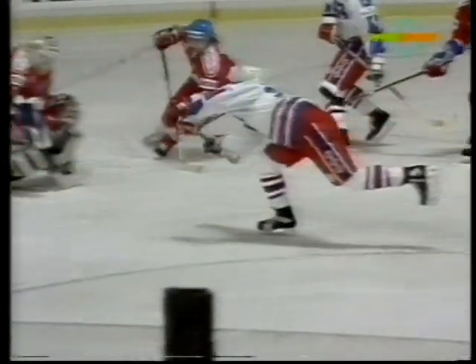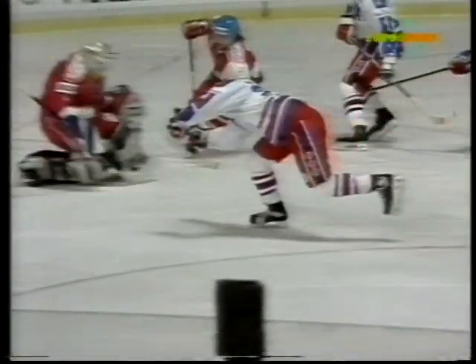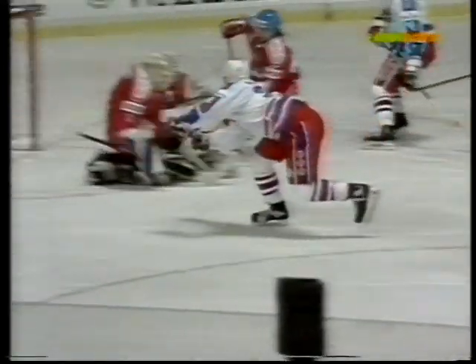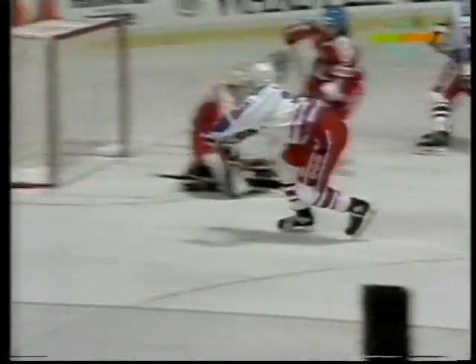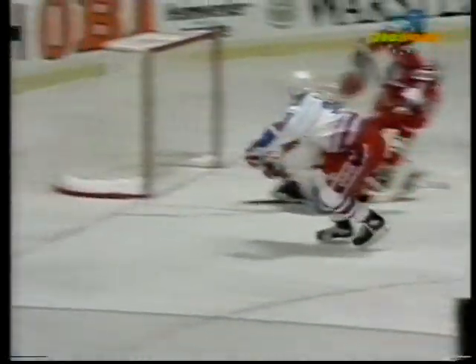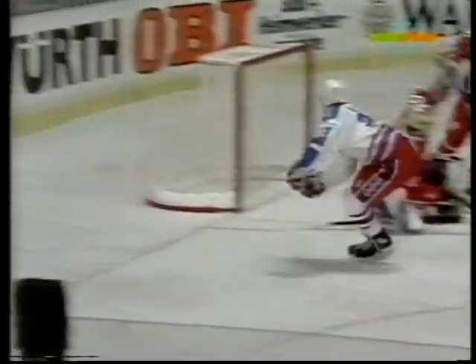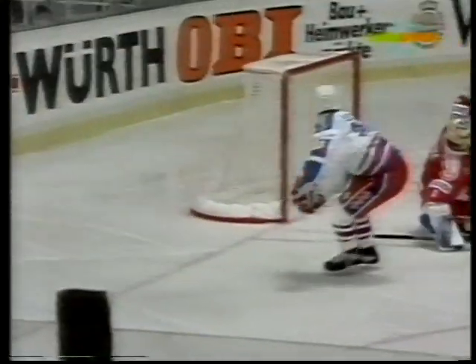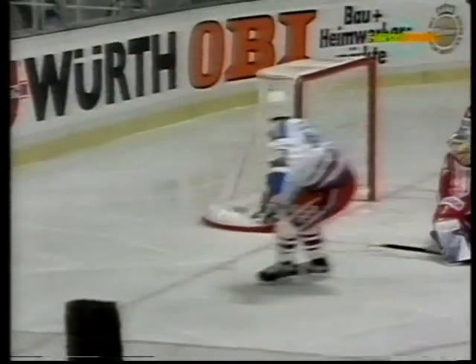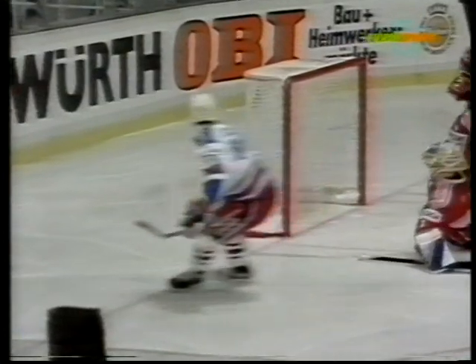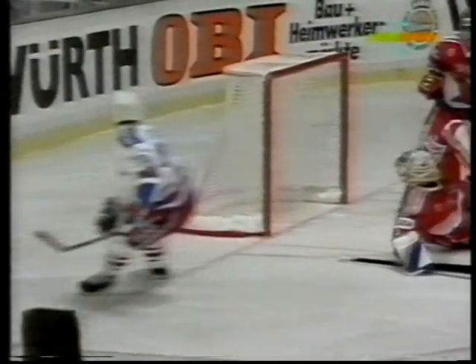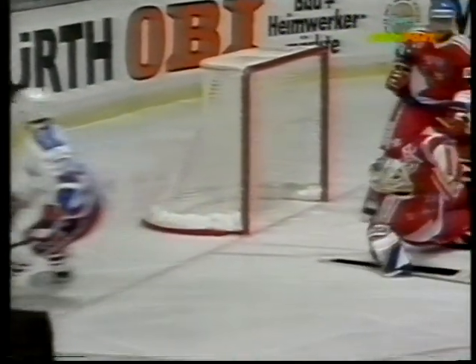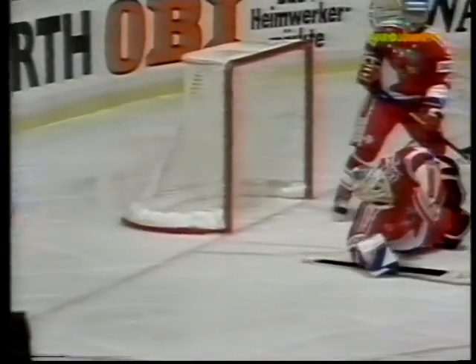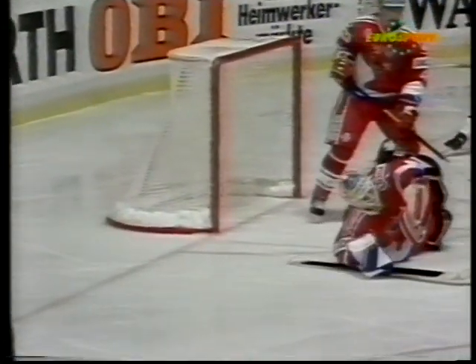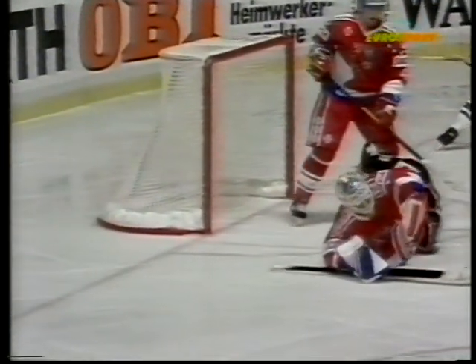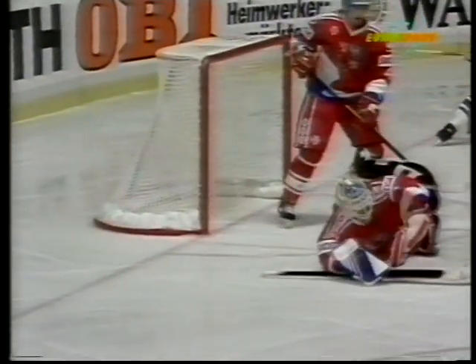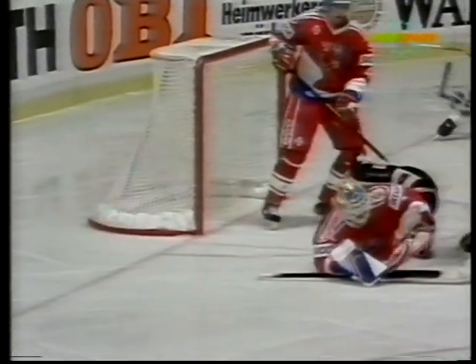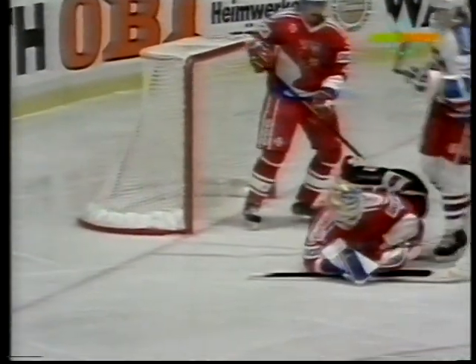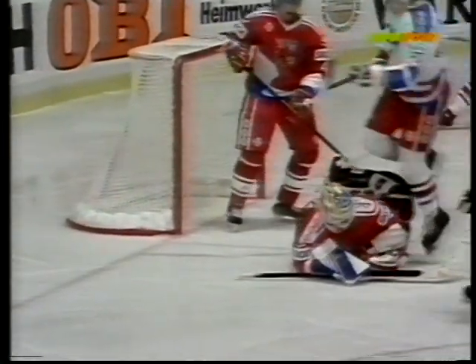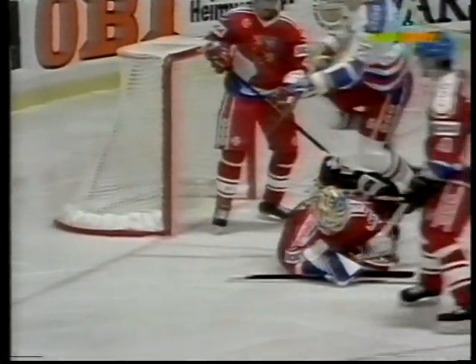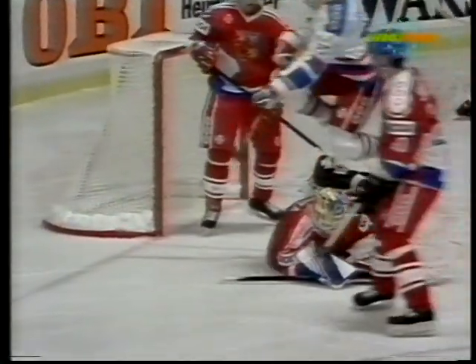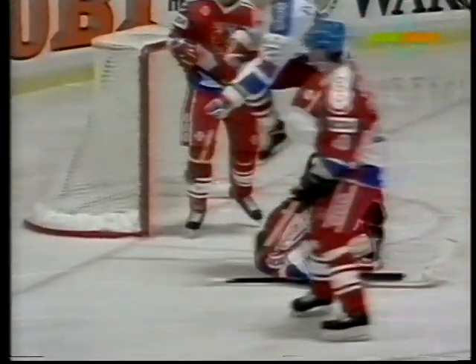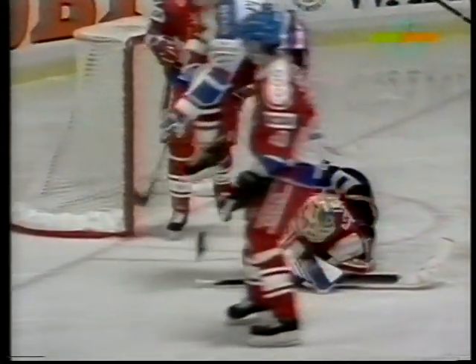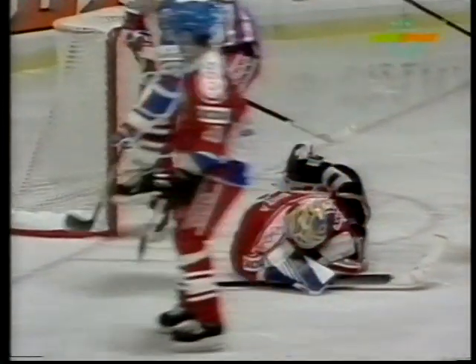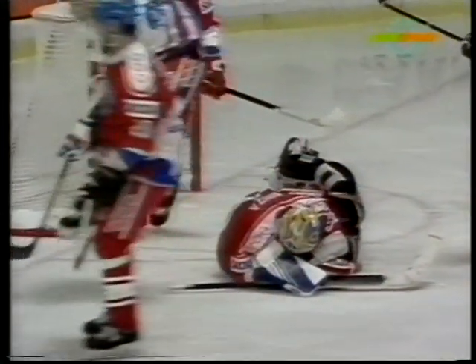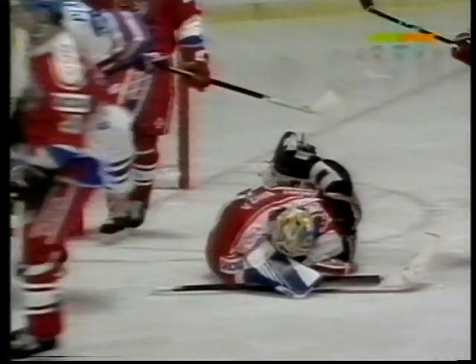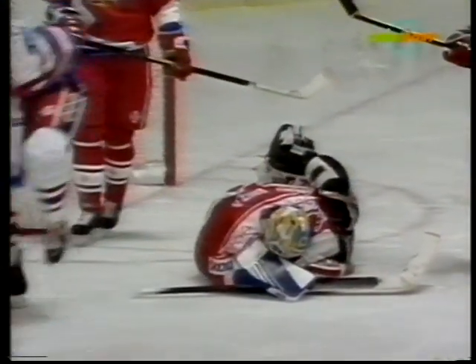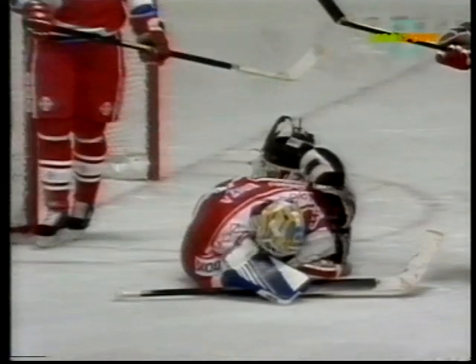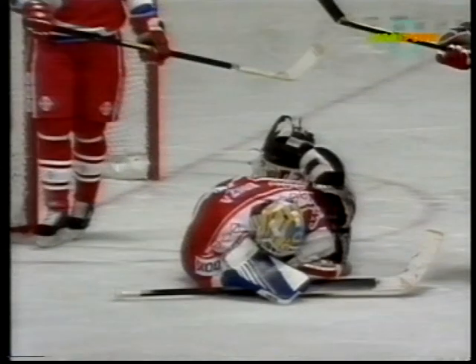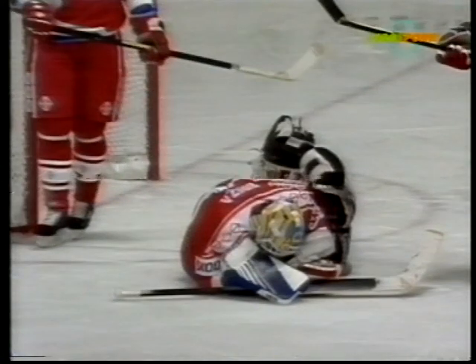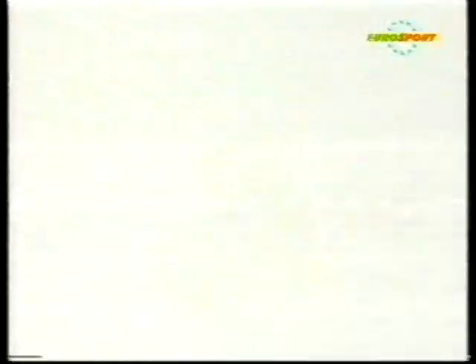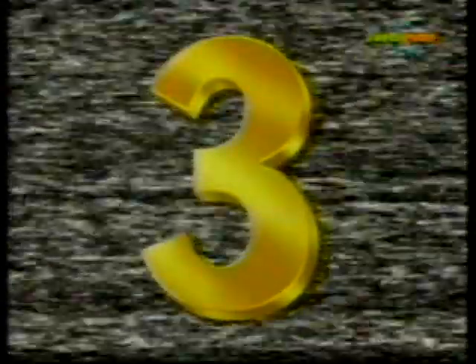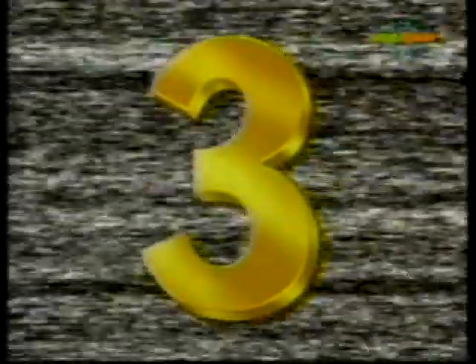Petra Brisa plucking that one out of the air against David Sacco. The Czech goaltender, one of the finest in the world, showing his stuff.